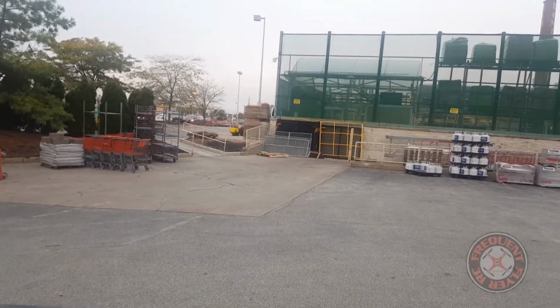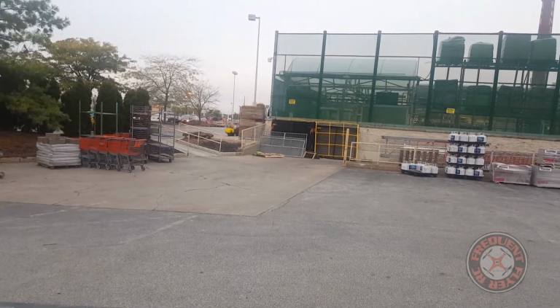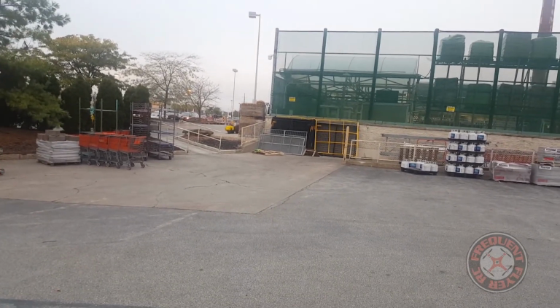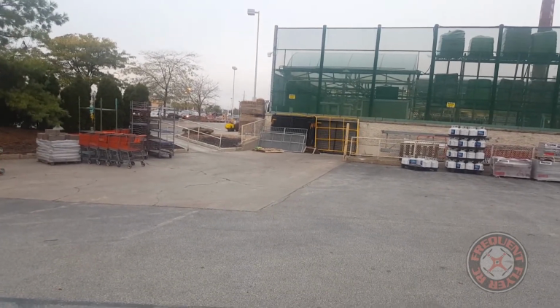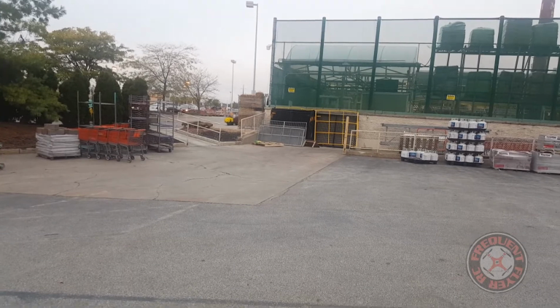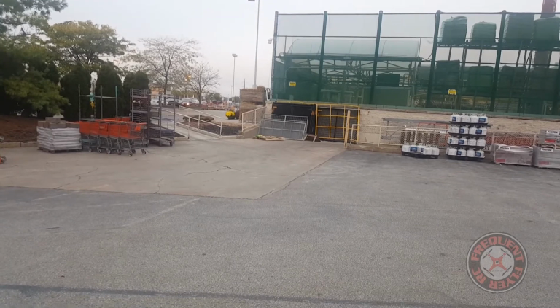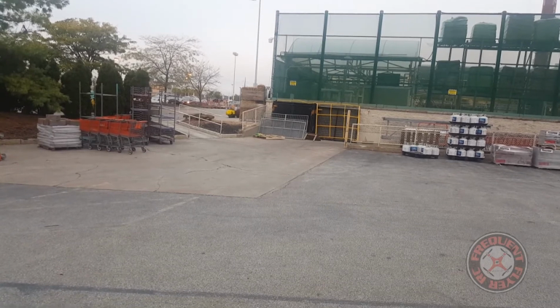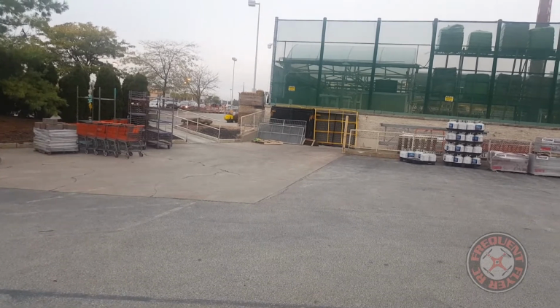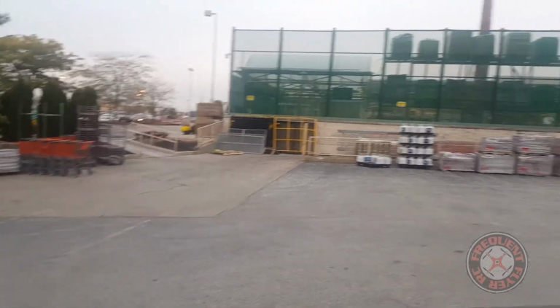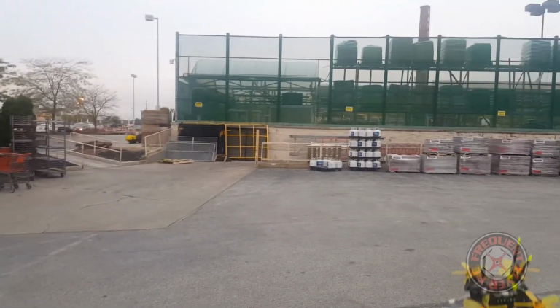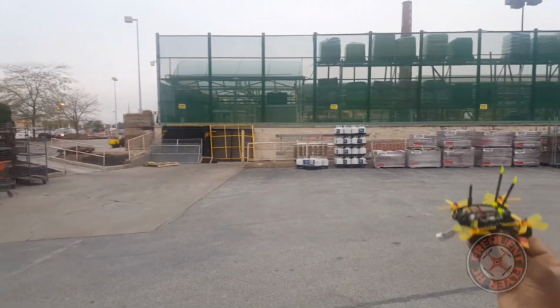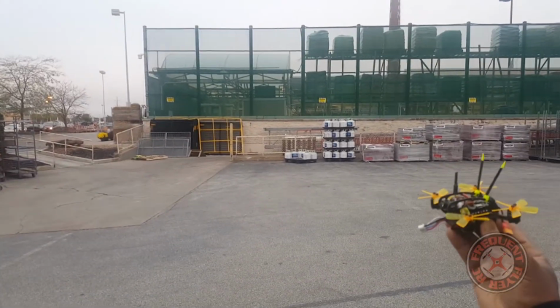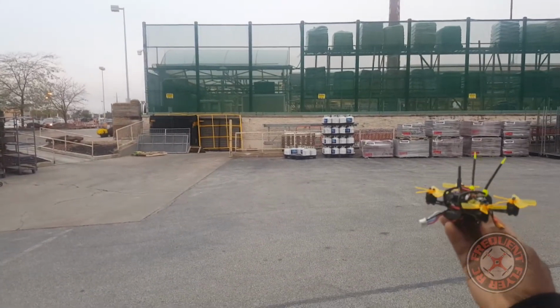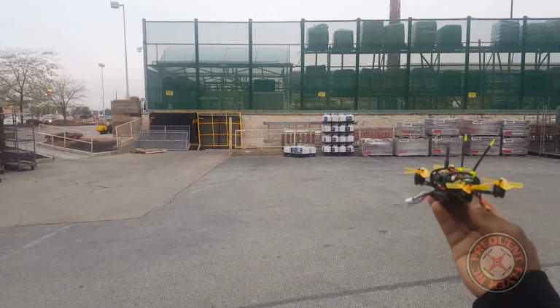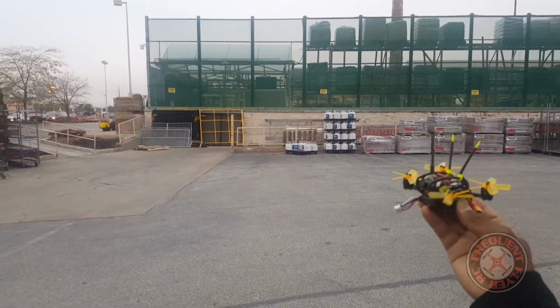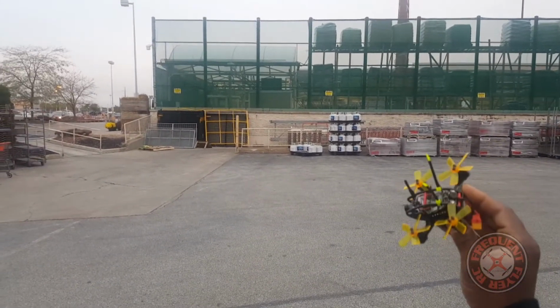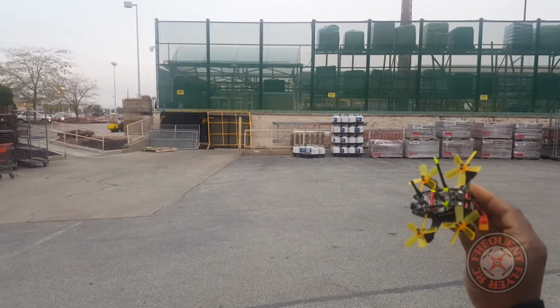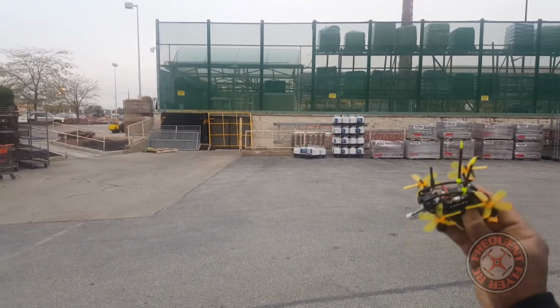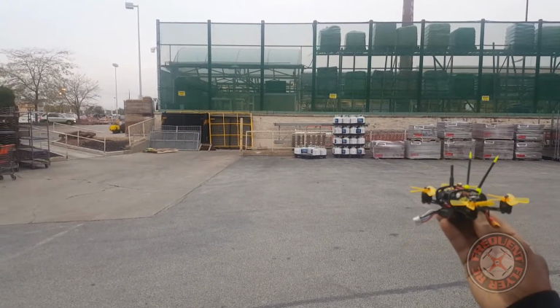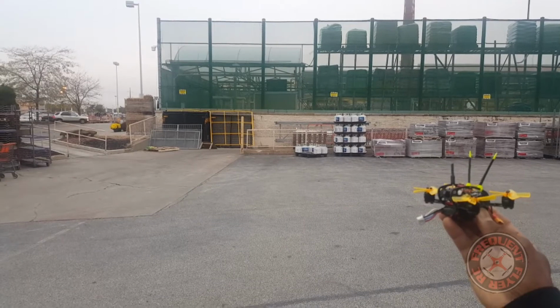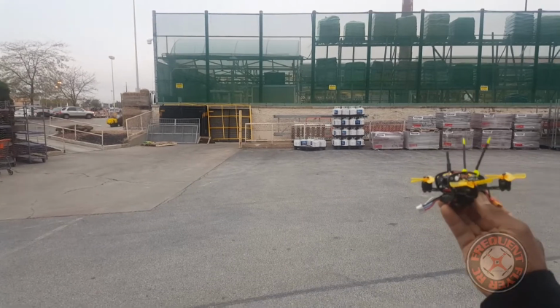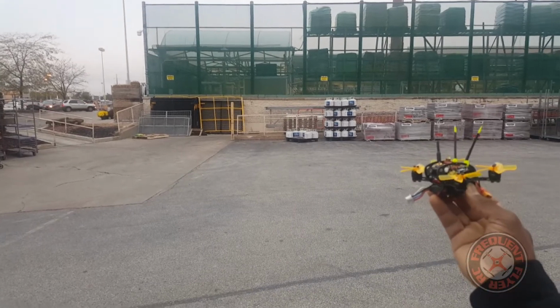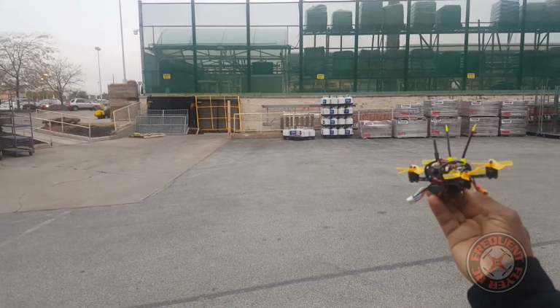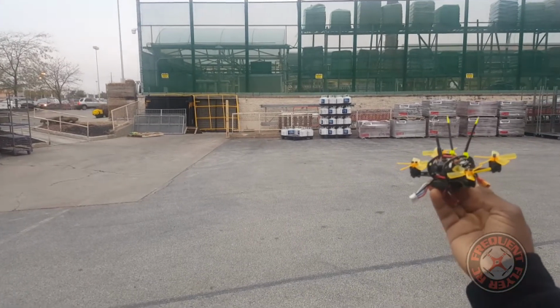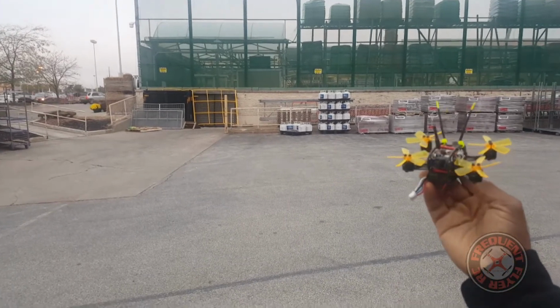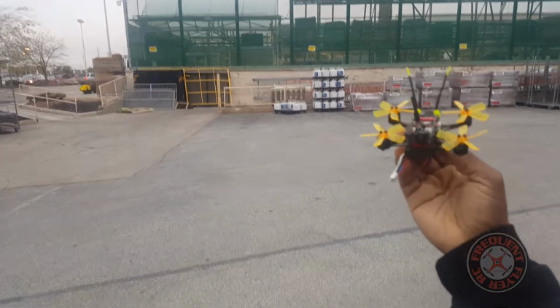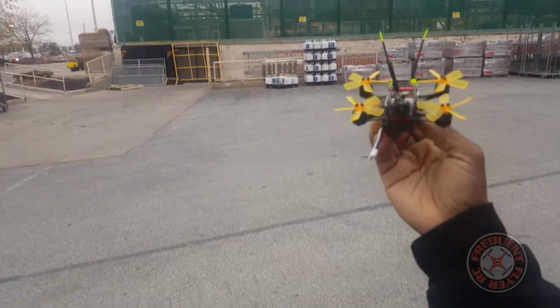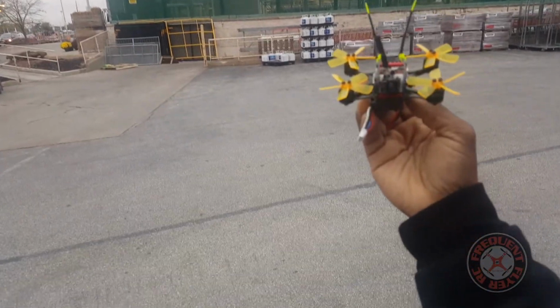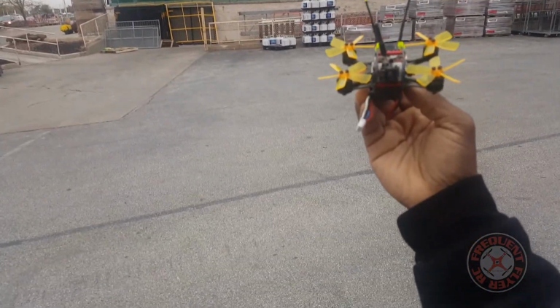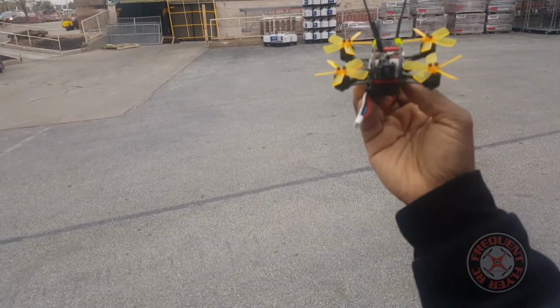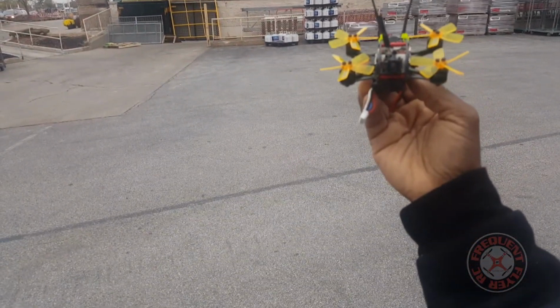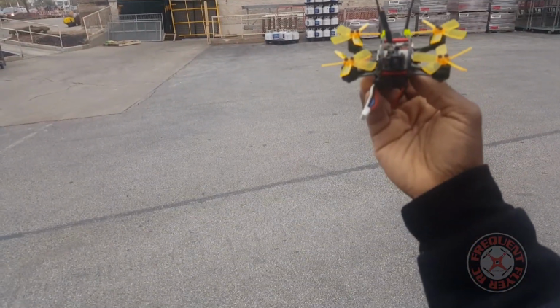So that's a quick FPV and line-of-sight flight of the Full Speed Grasshopper 94. Thanks for watching.